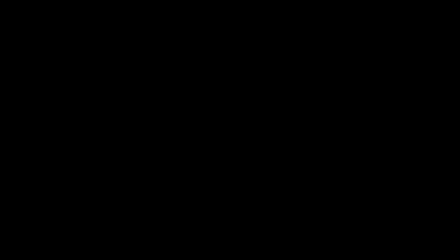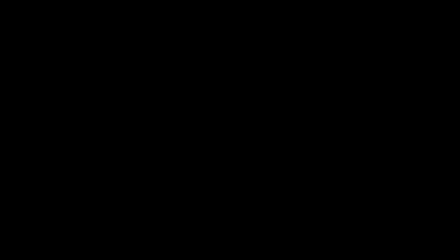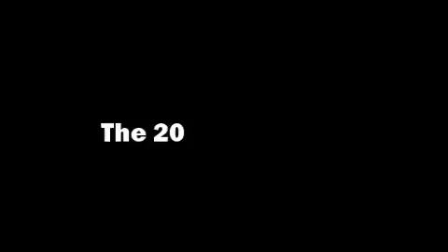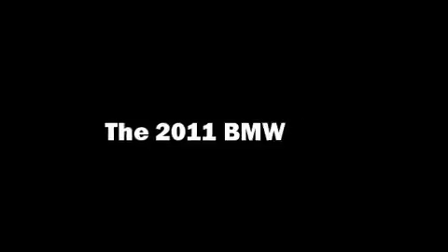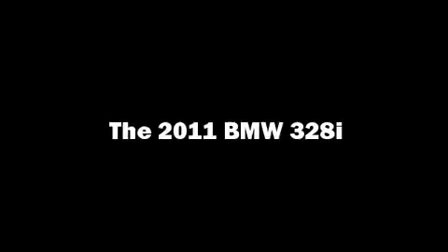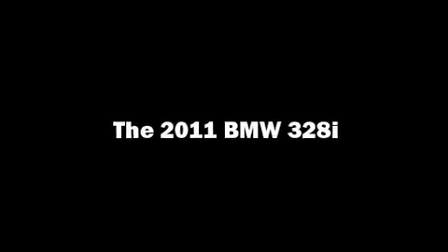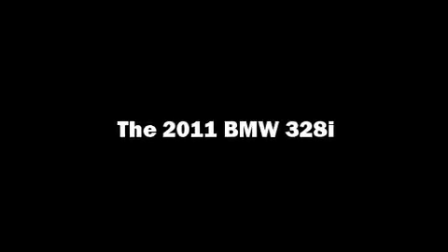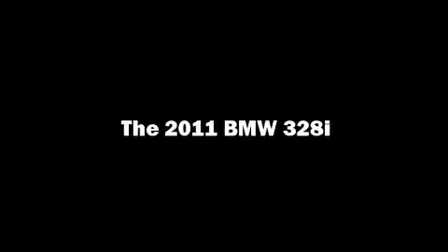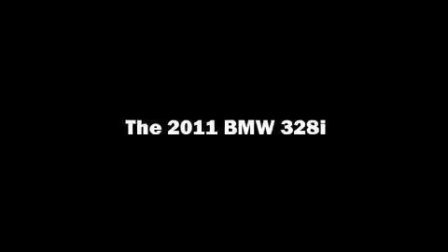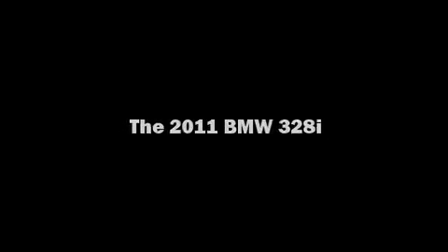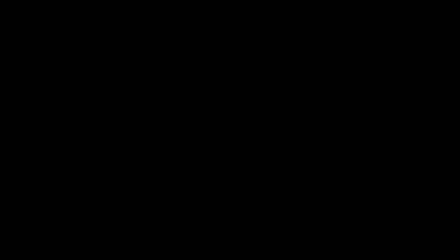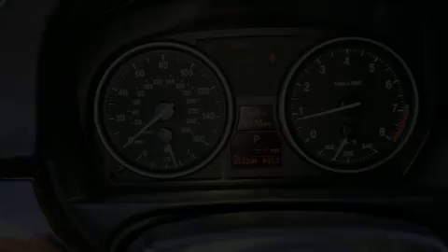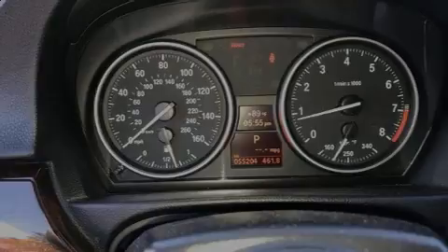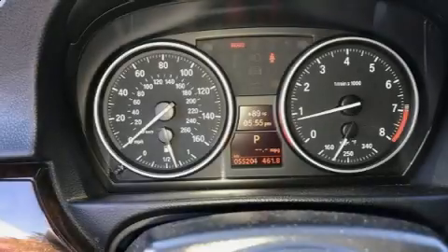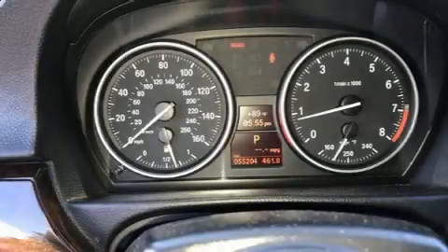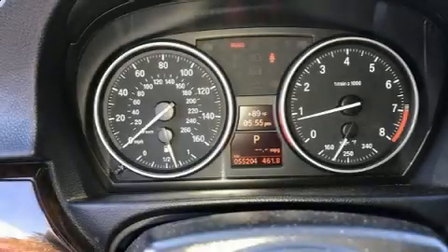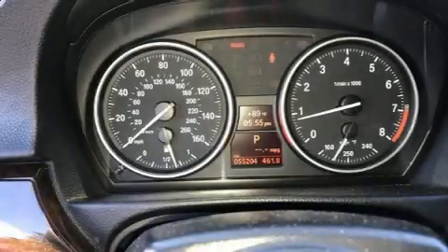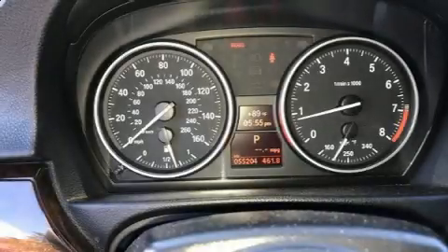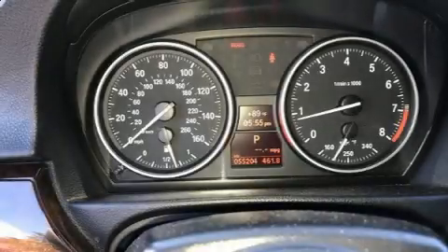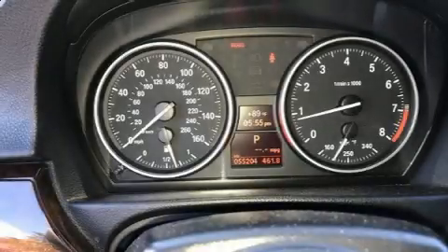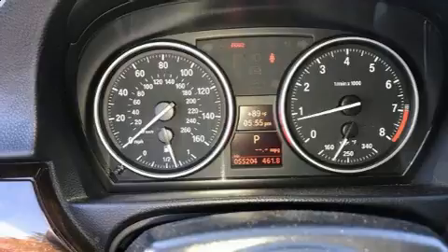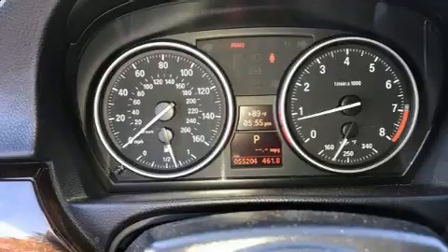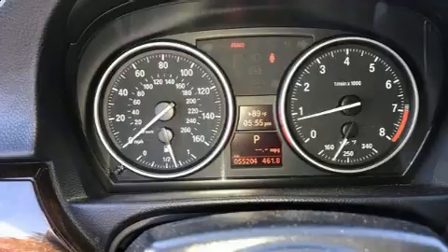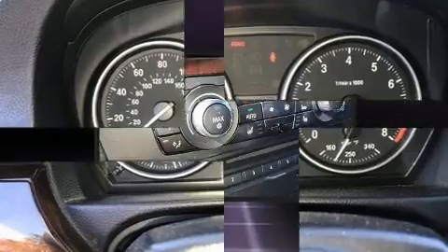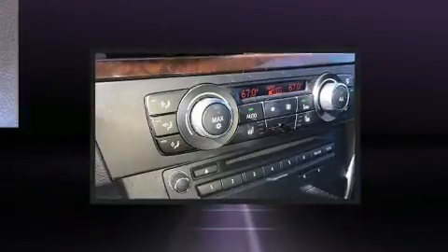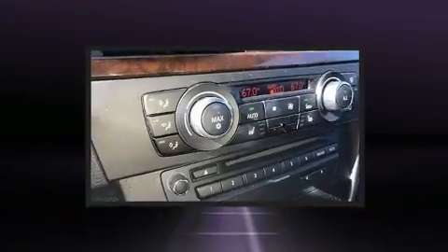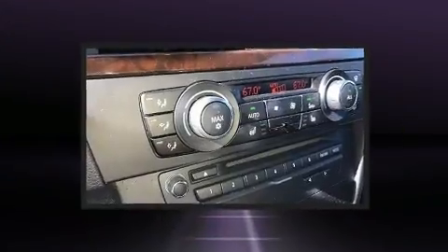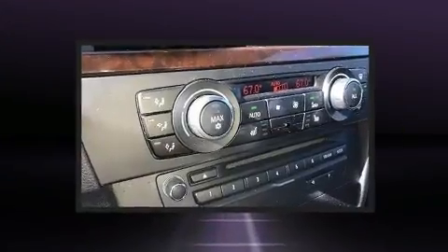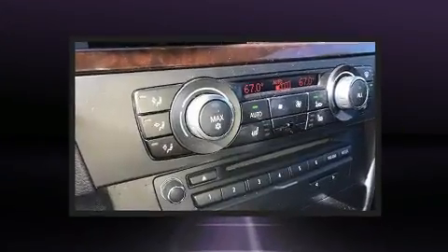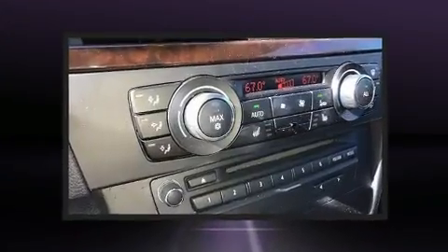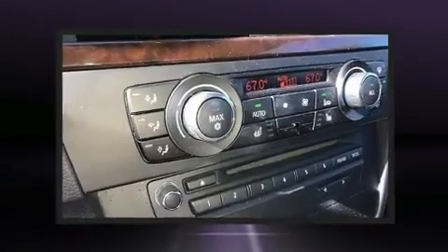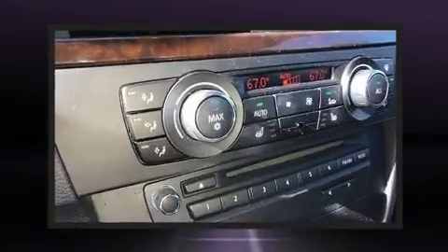Step into the 2011 BMW 328i. This two-door, four-passenger convertible still has fewer than 60,000 miles.